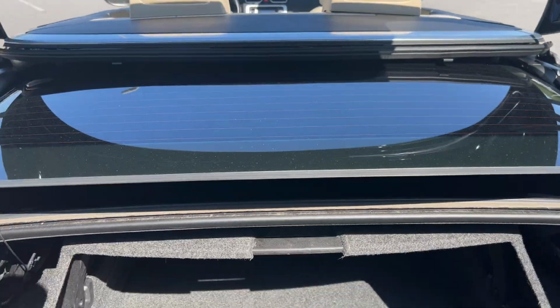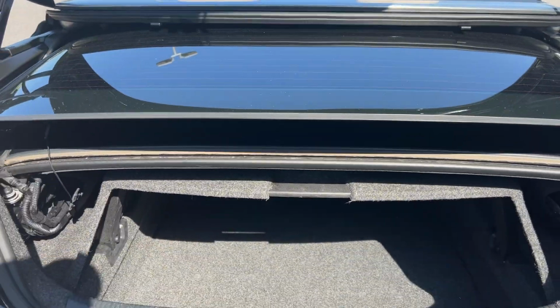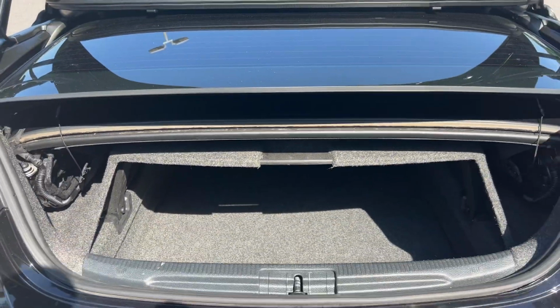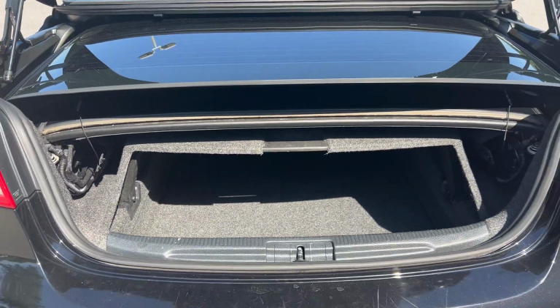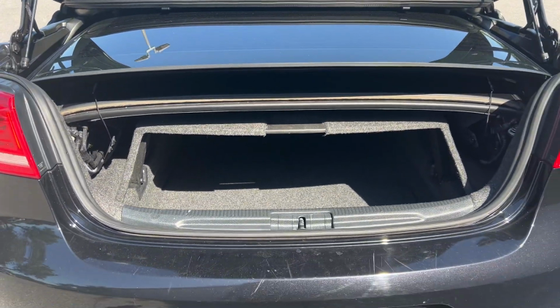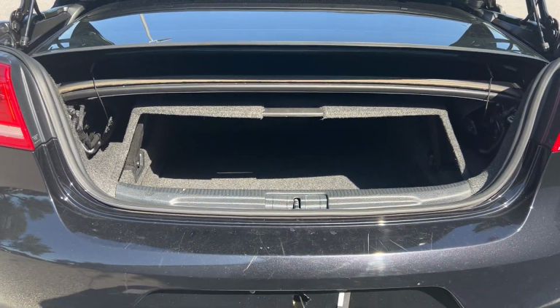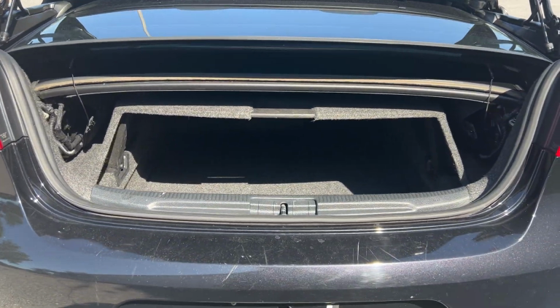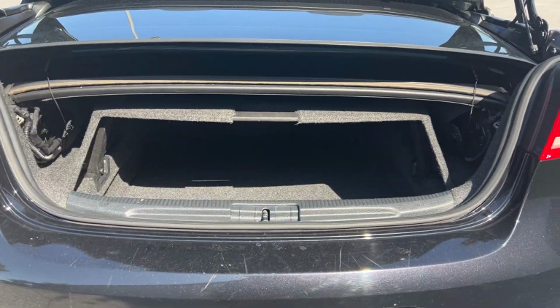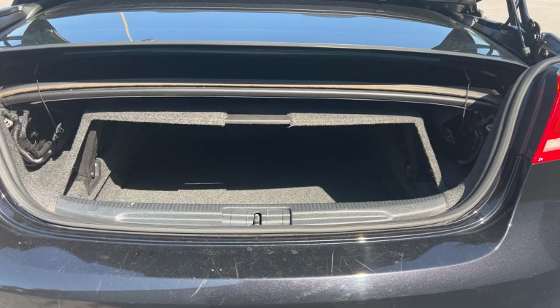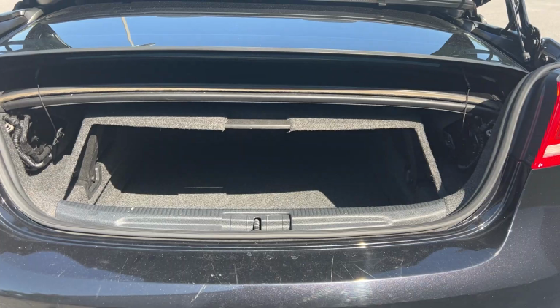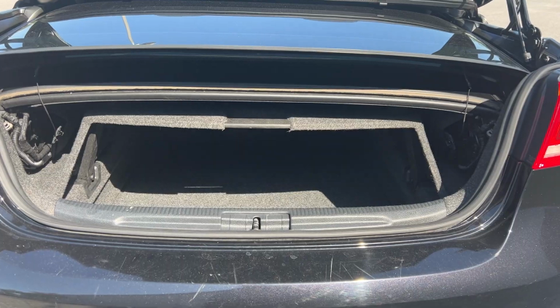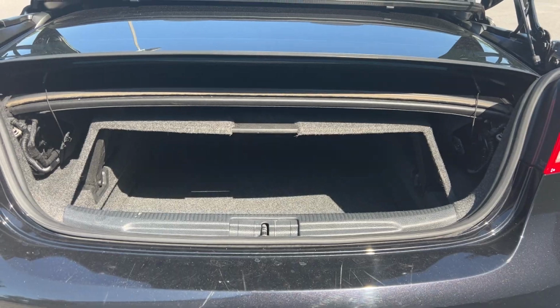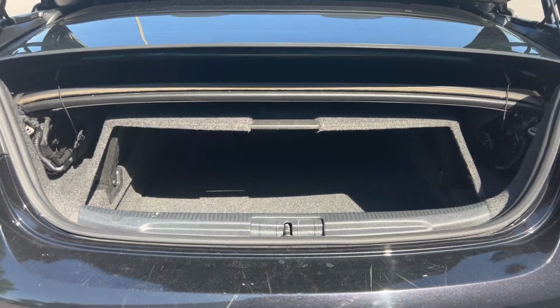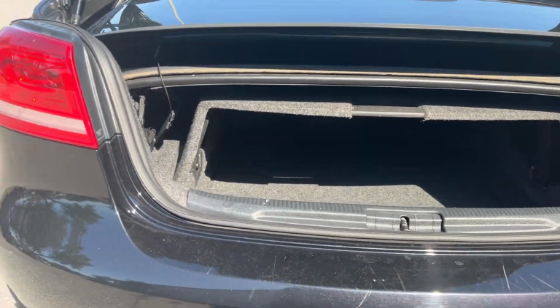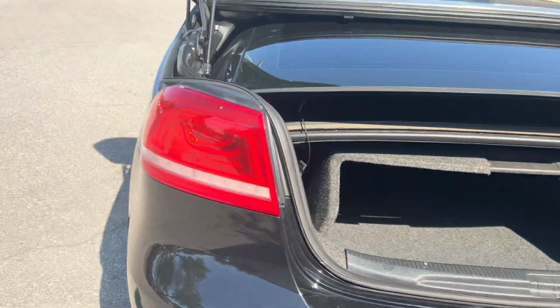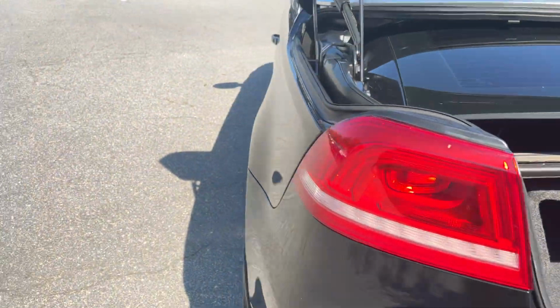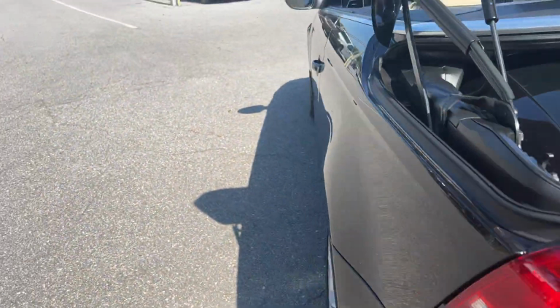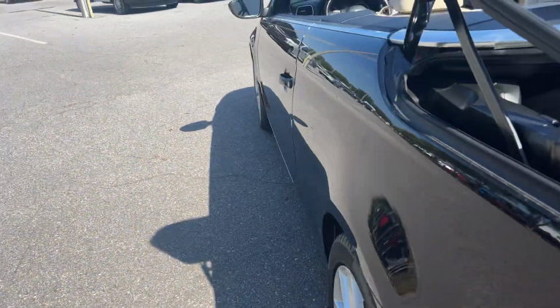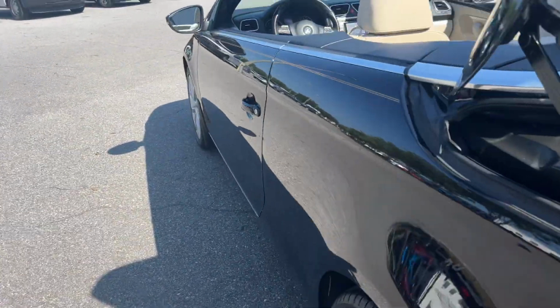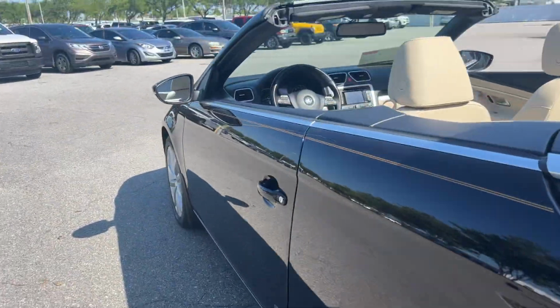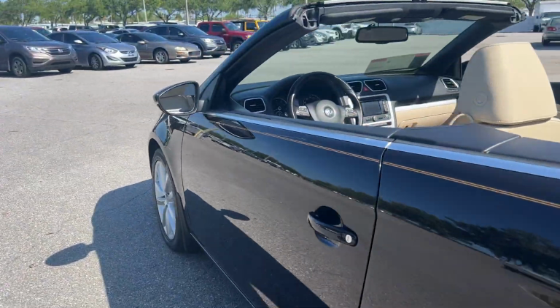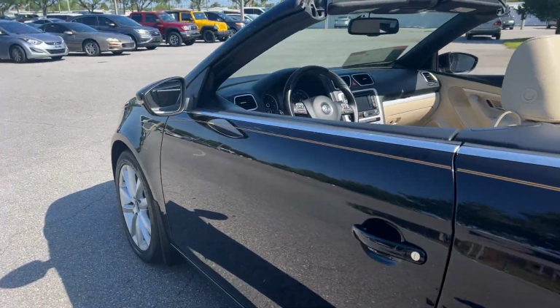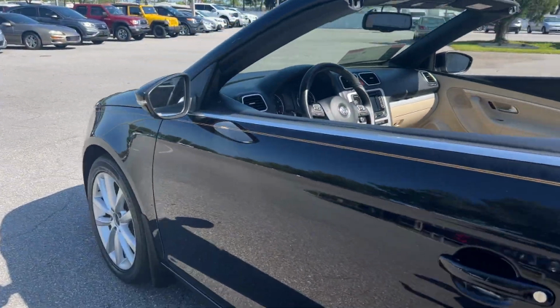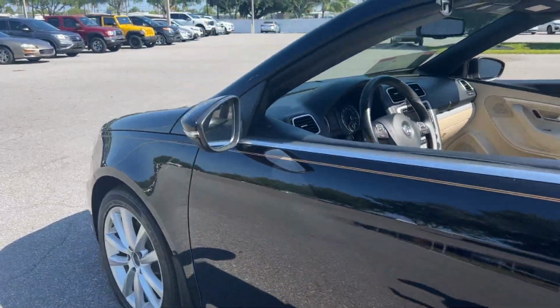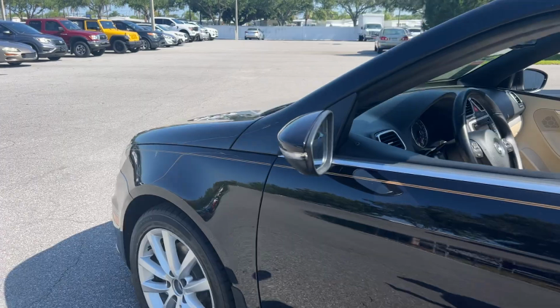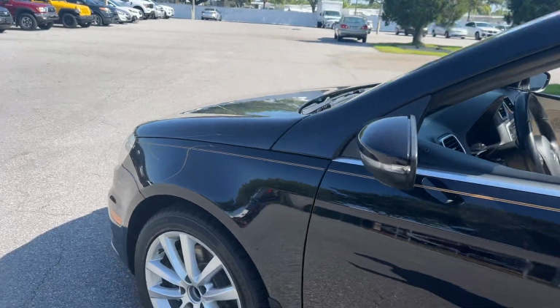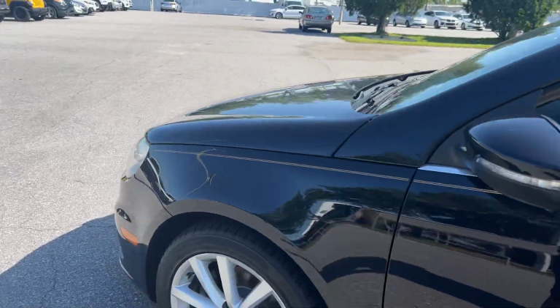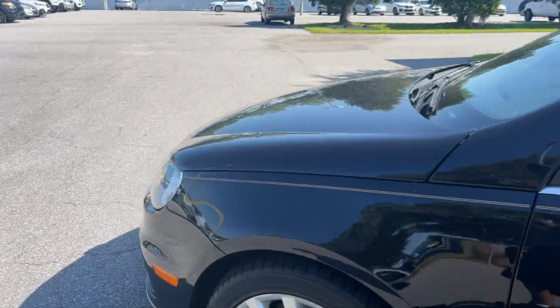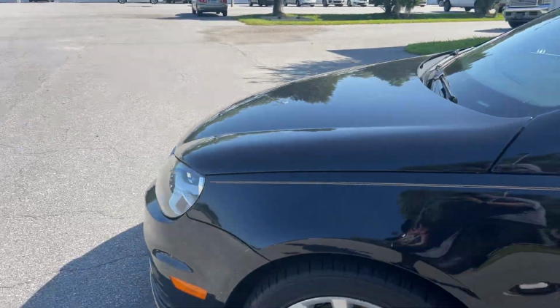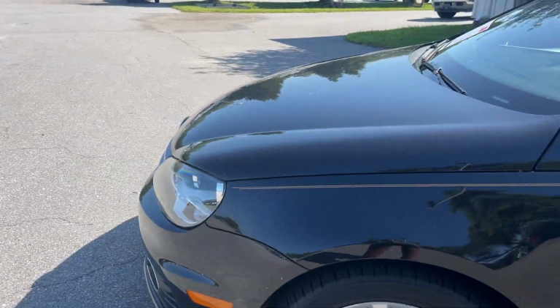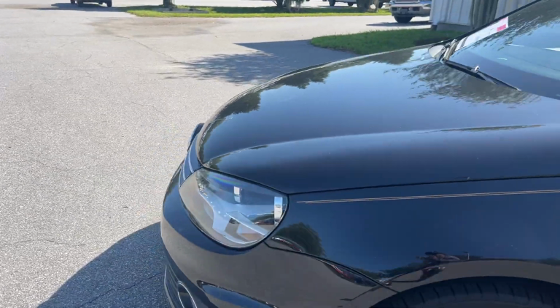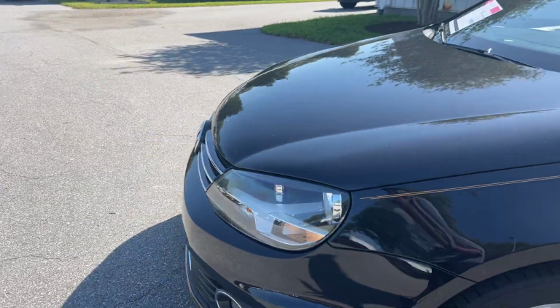Let's look at the storage in the trunk with the top in the down position. This vehicle is powered by a two-liter turbocharged engine, so it's got power.